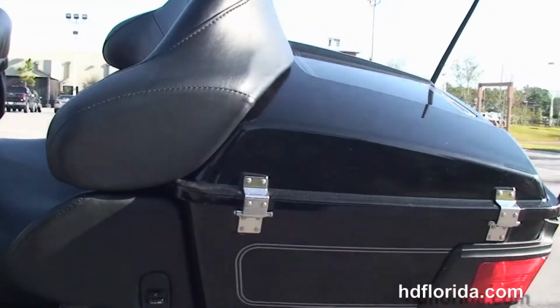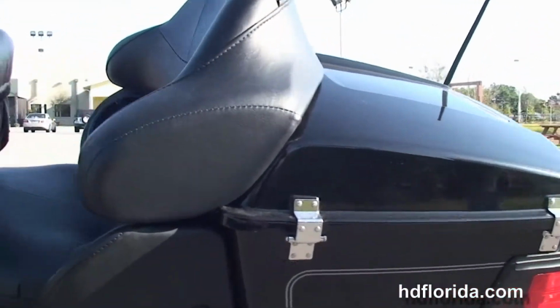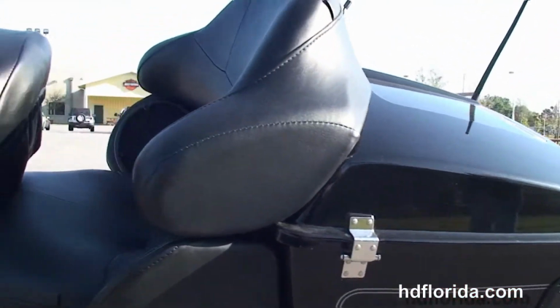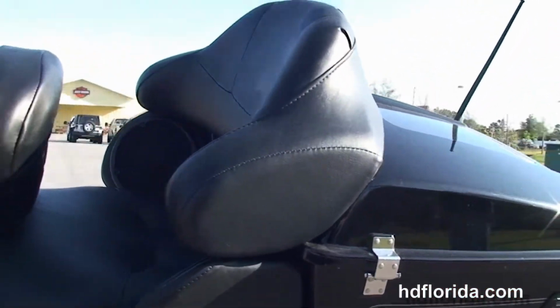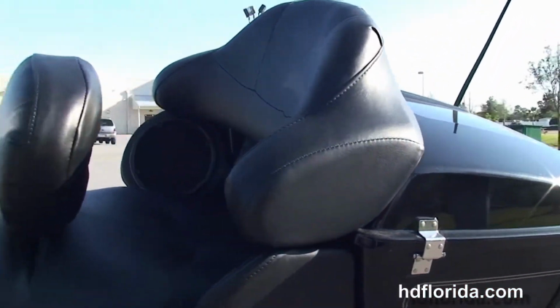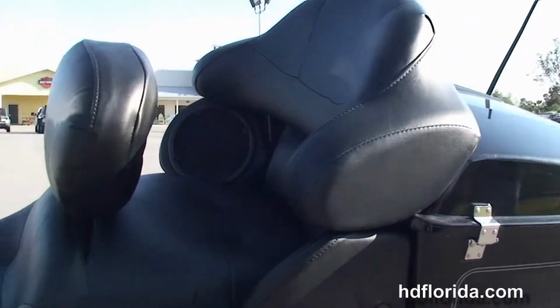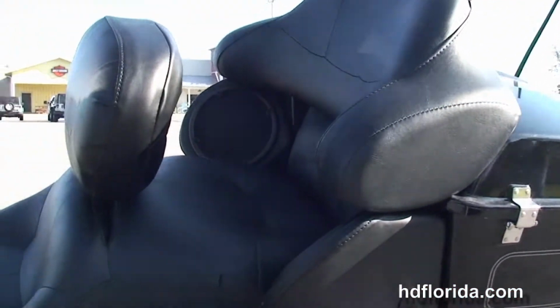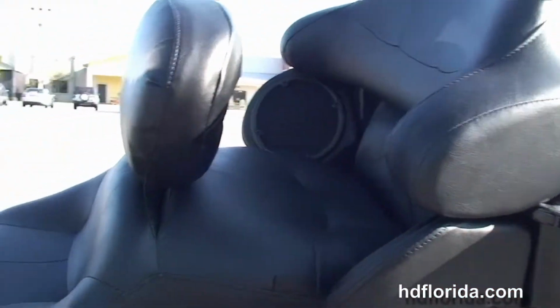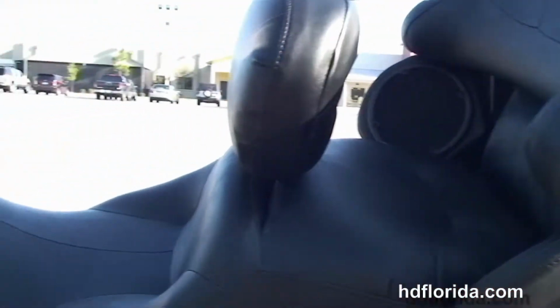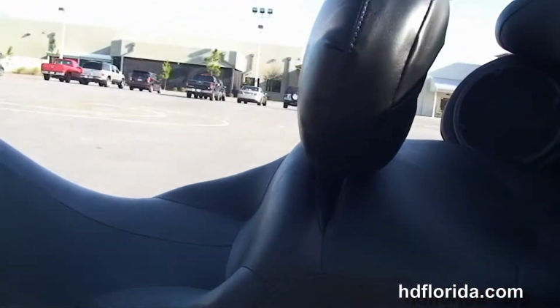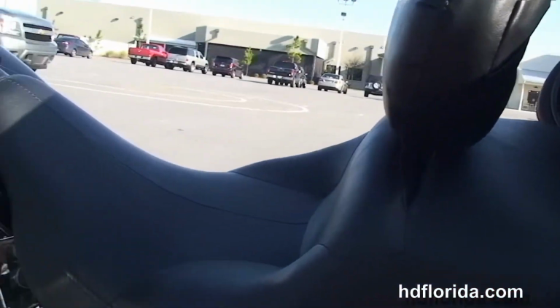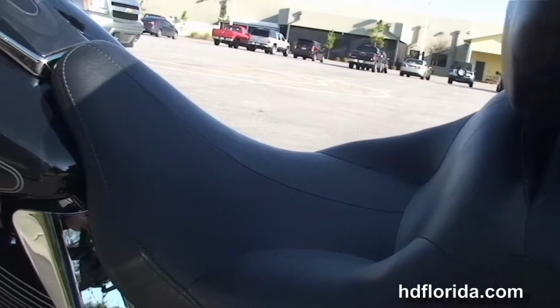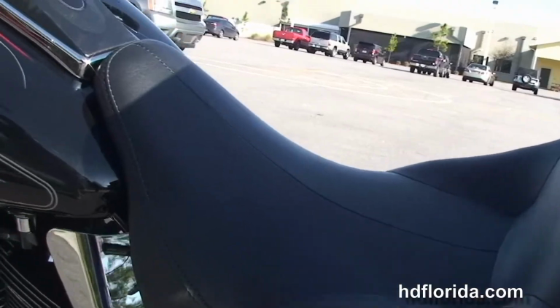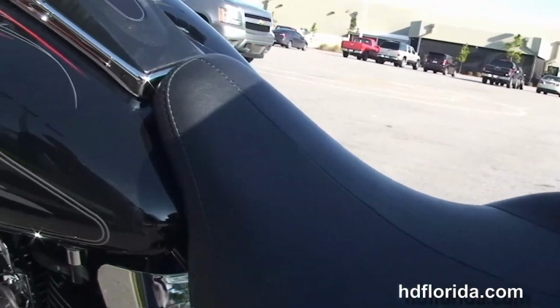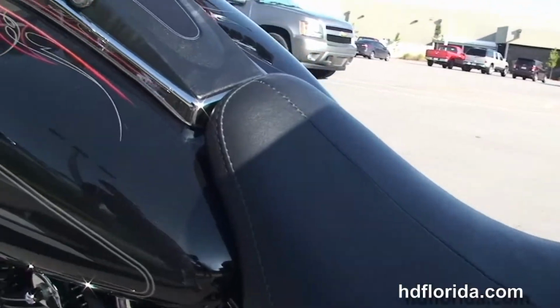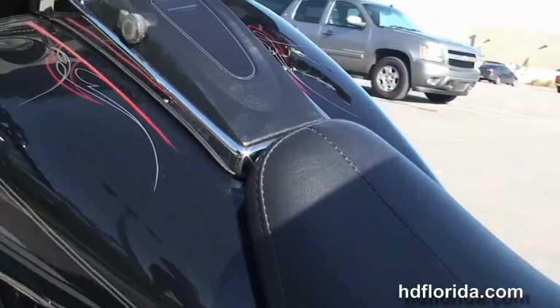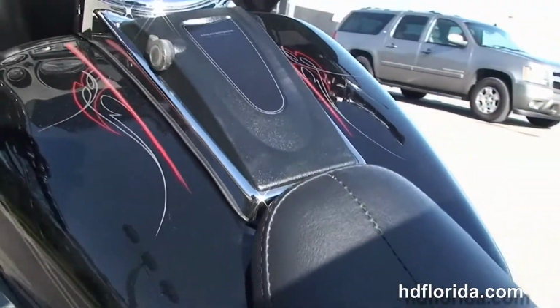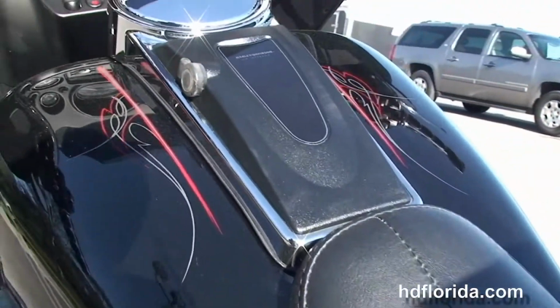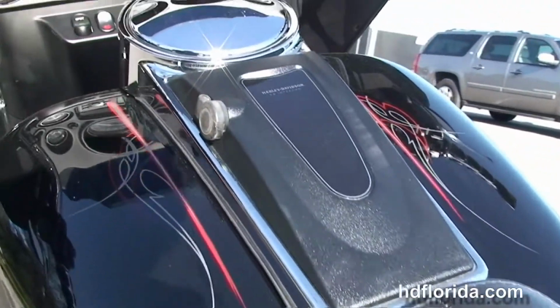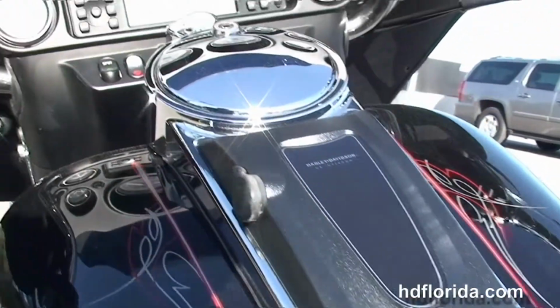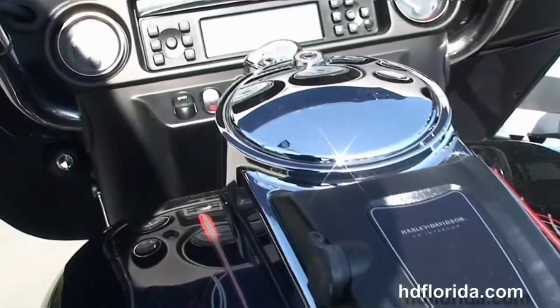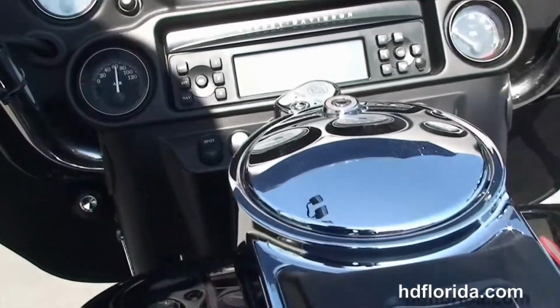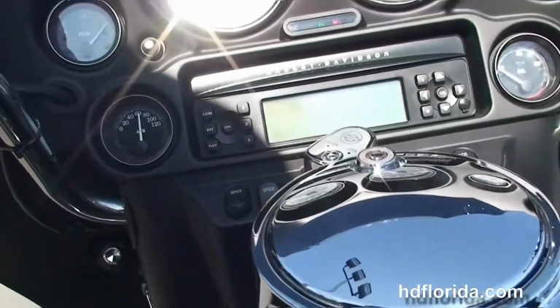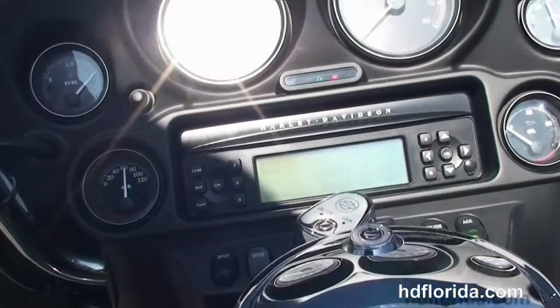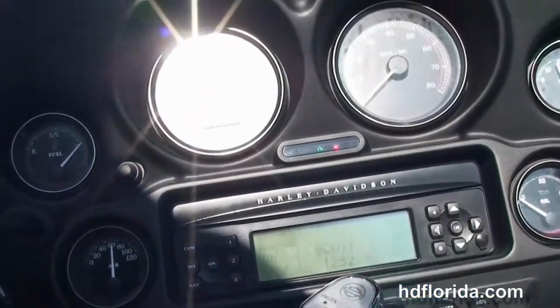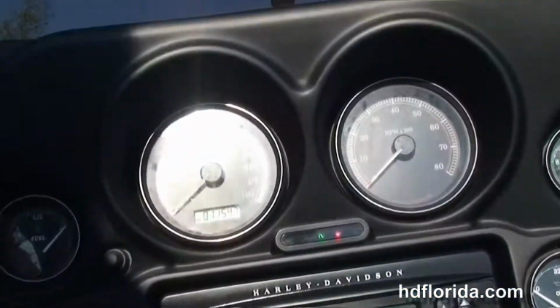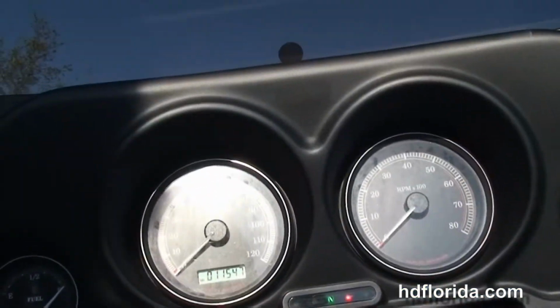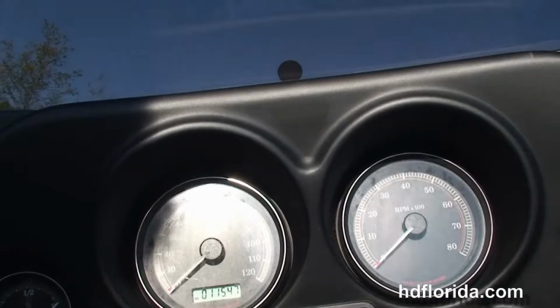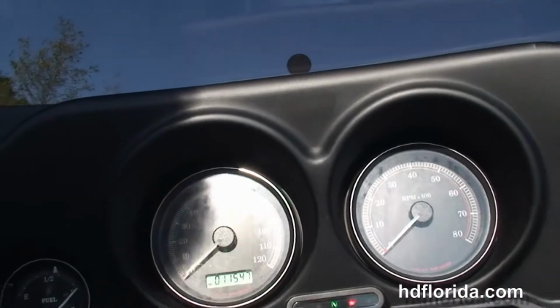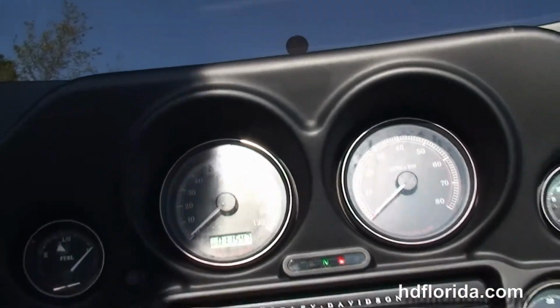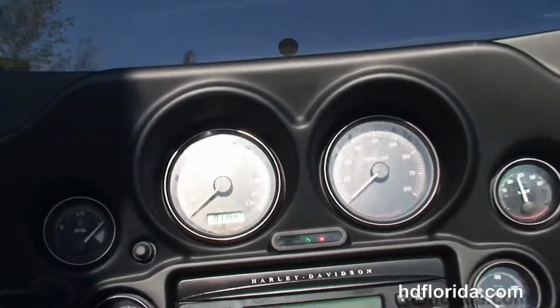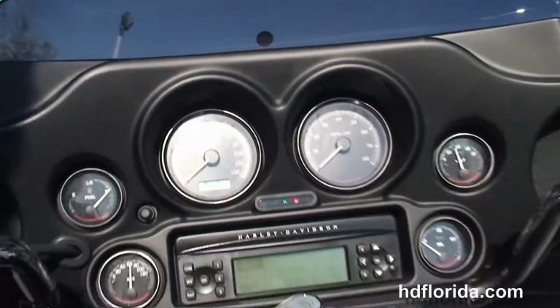We move up to the upgraded Tour Inspire 2-up seat with rider's backrest, black and chrome tank trim sitting on top of the tank, and out front we've got the classic Batwing style fairing.